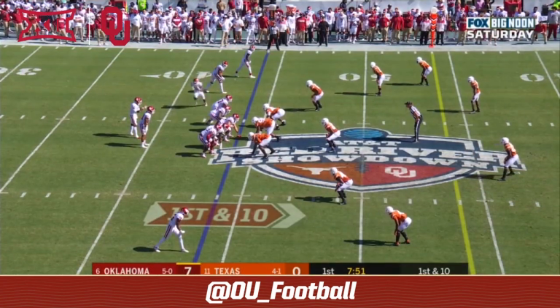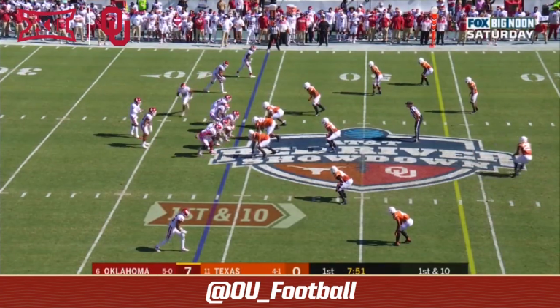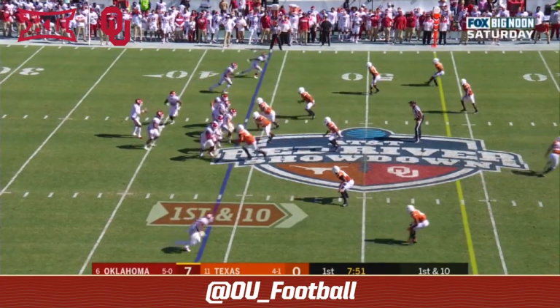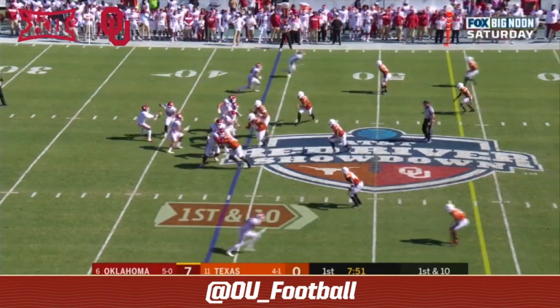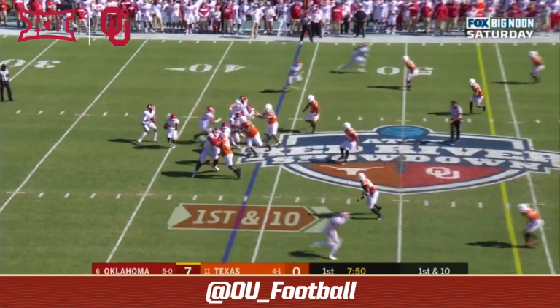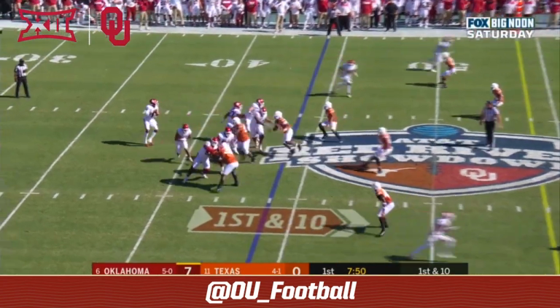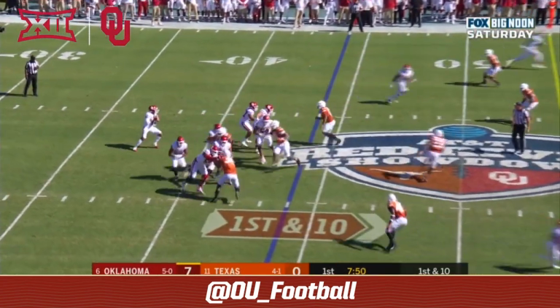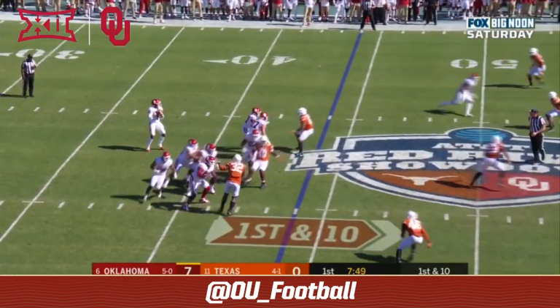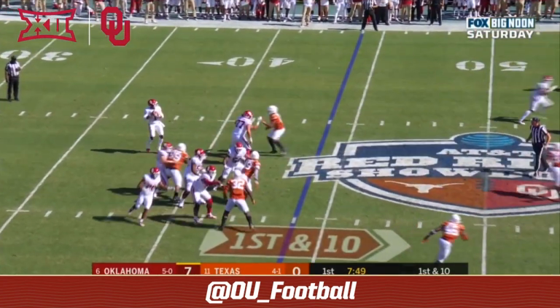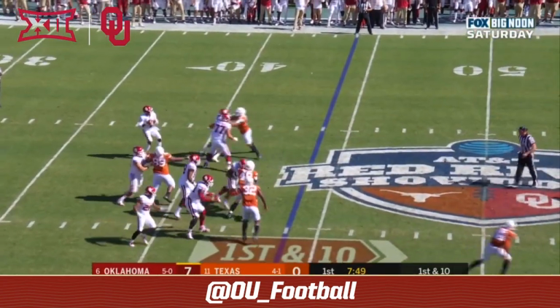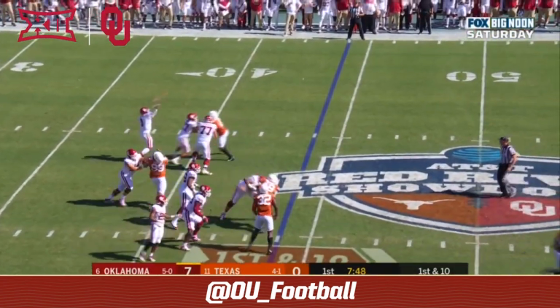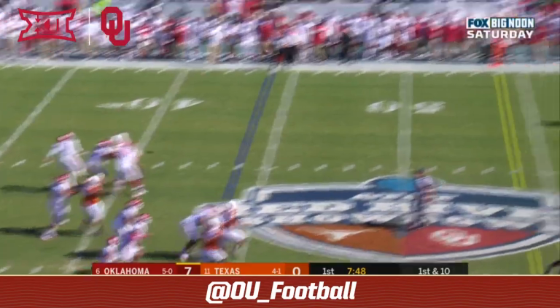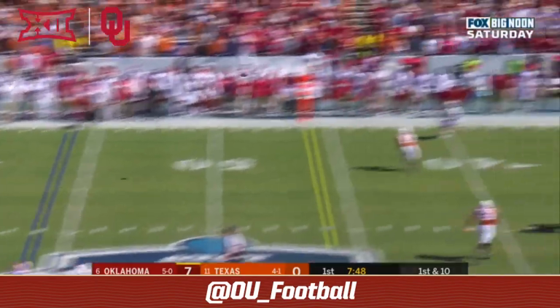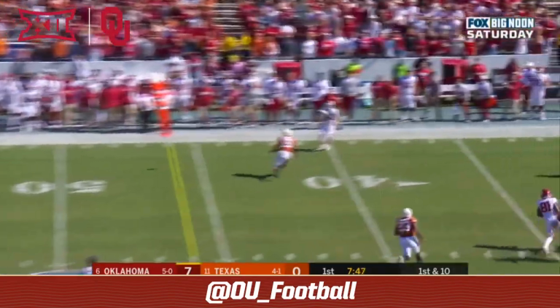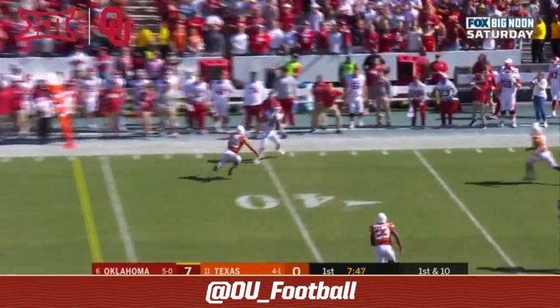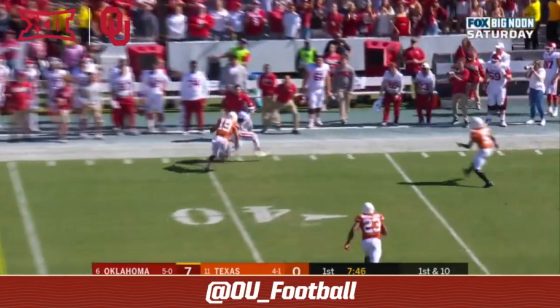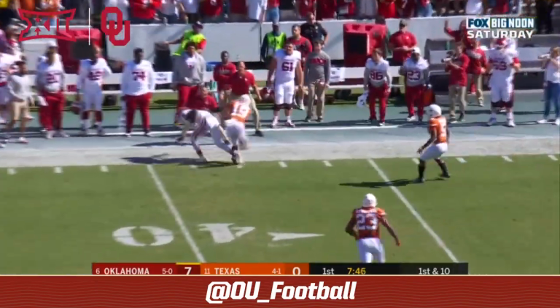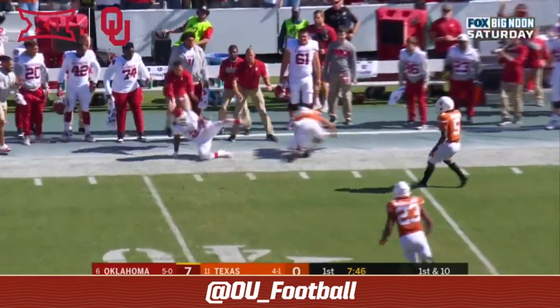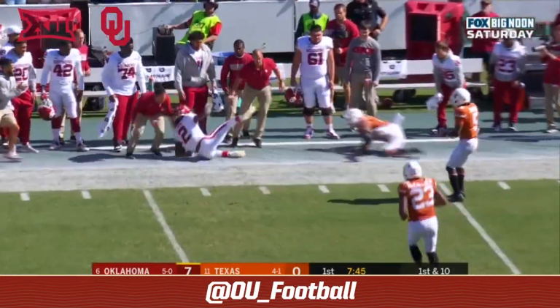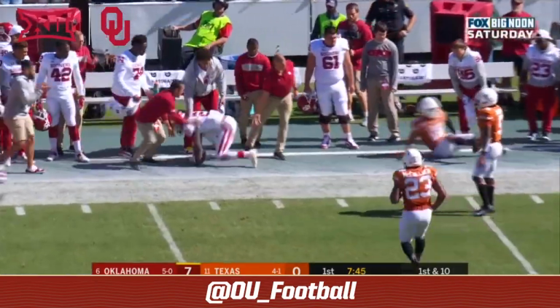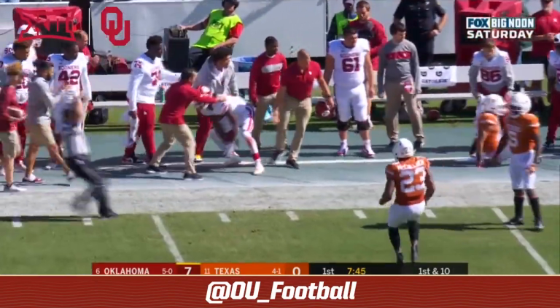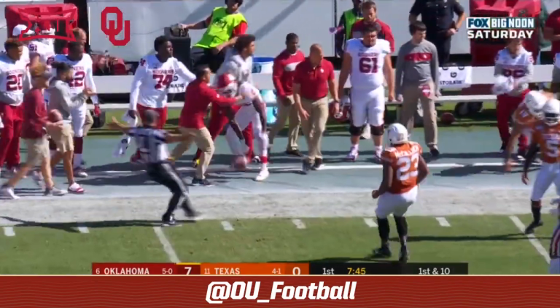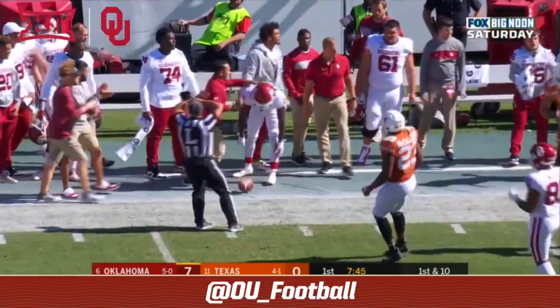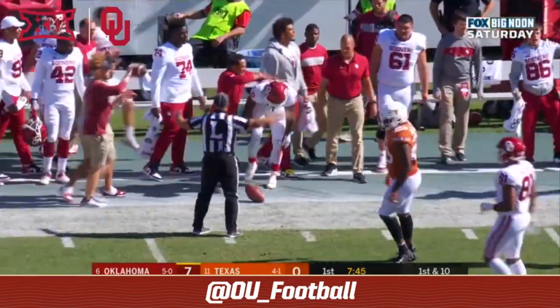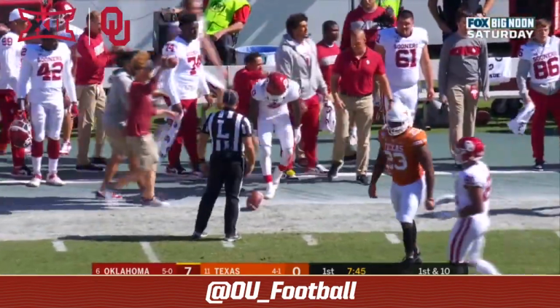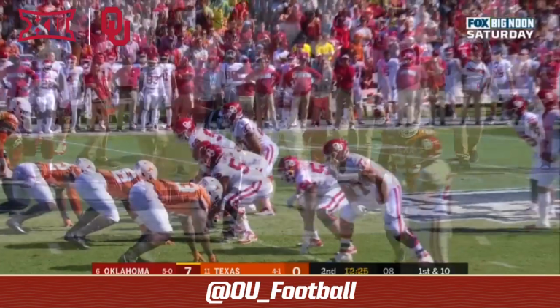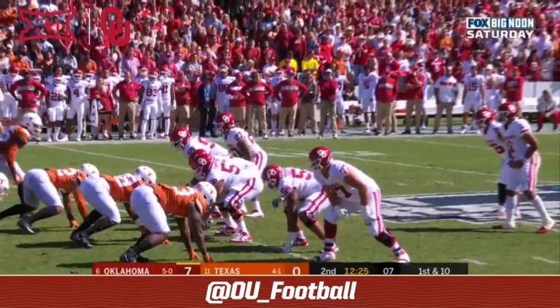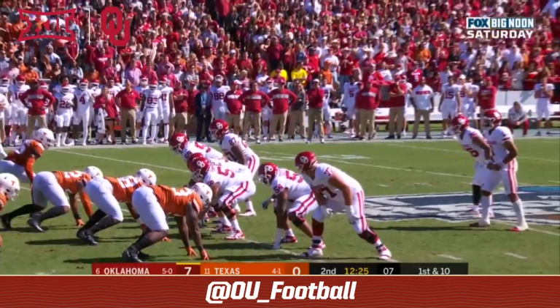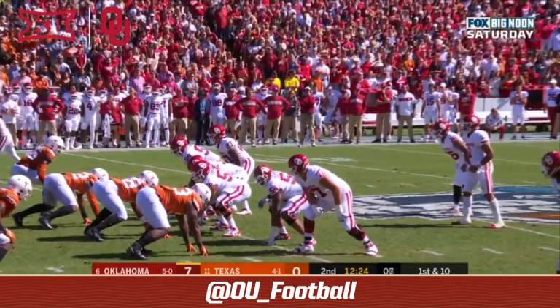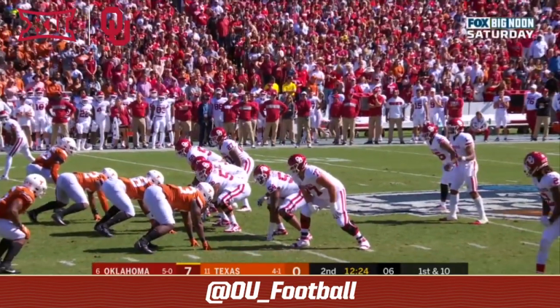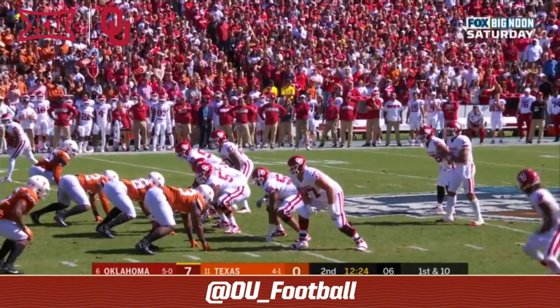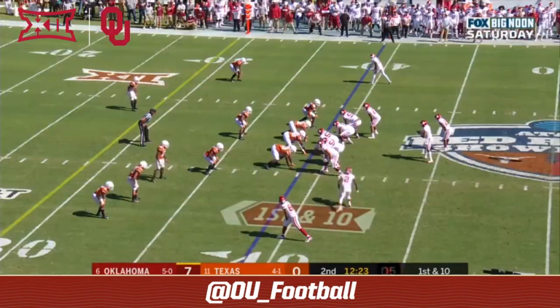Oklahoma takes over with great field position at the 44. Hurts looking, delivers to the sideline — he's got an open receiver. CD Lamb once again, at the 39 for Oklahoma.